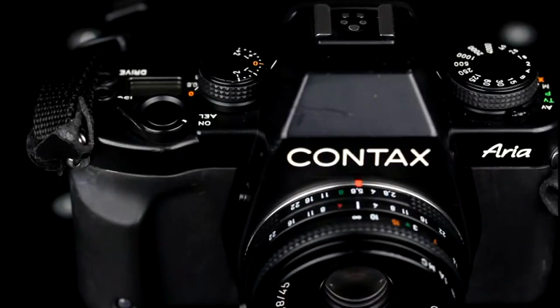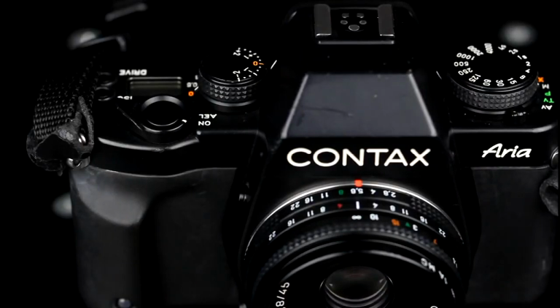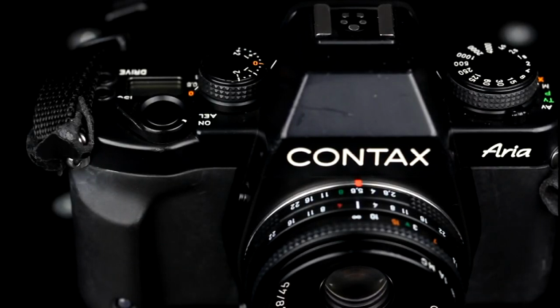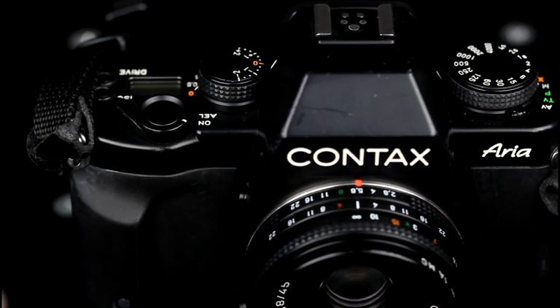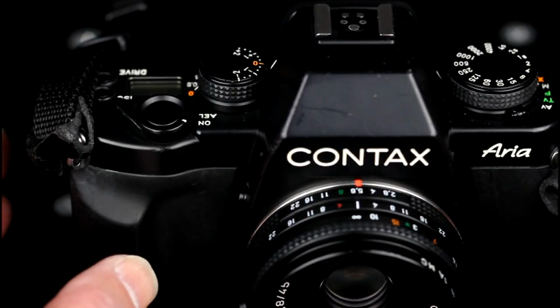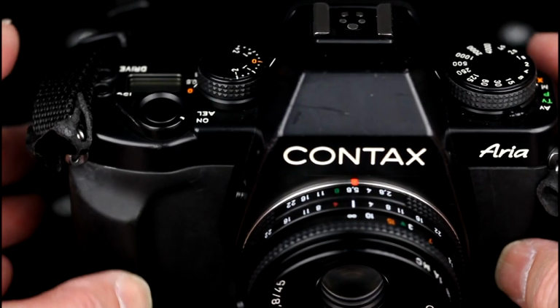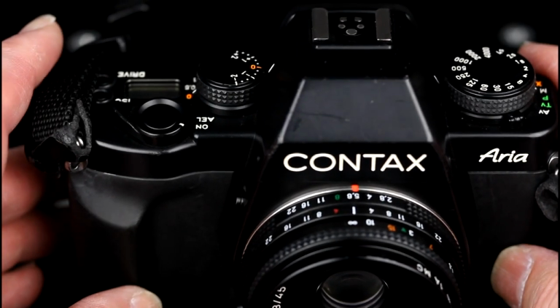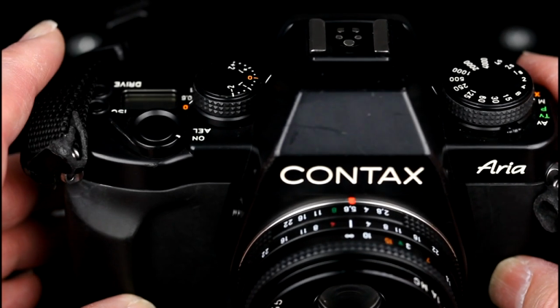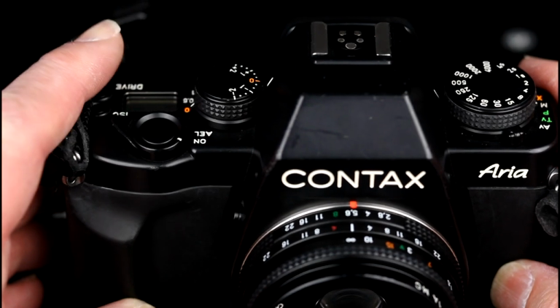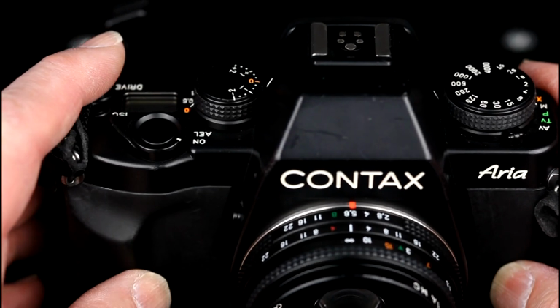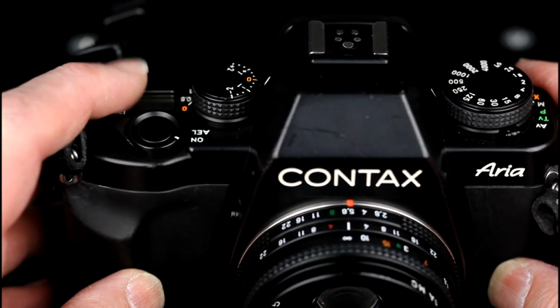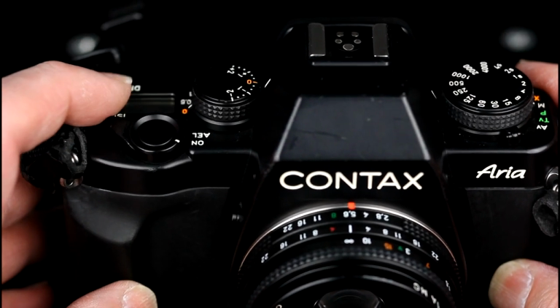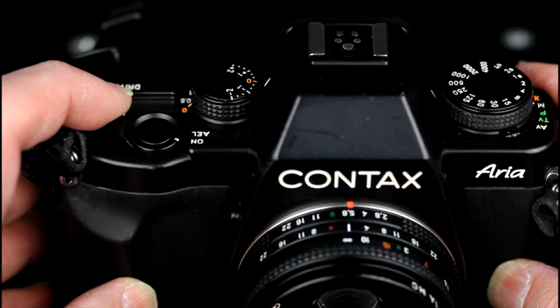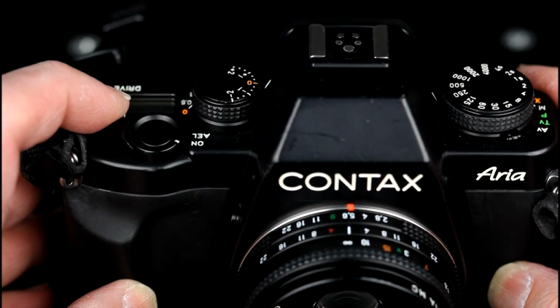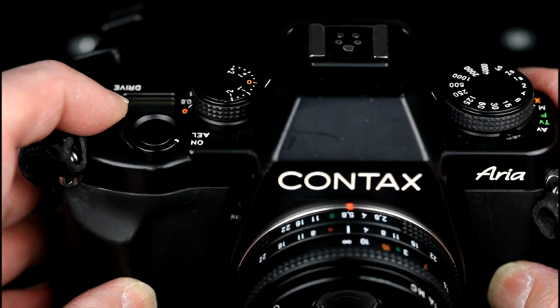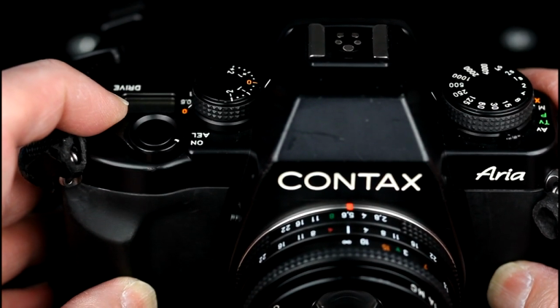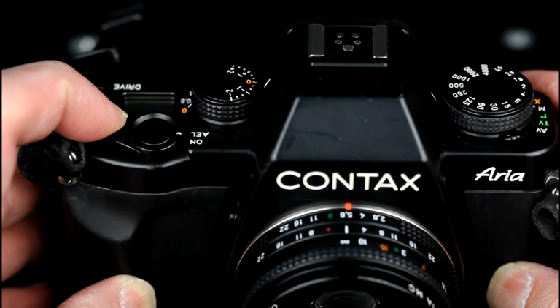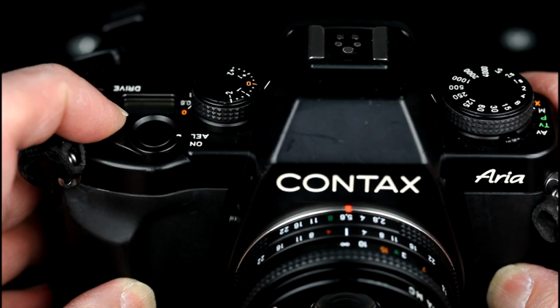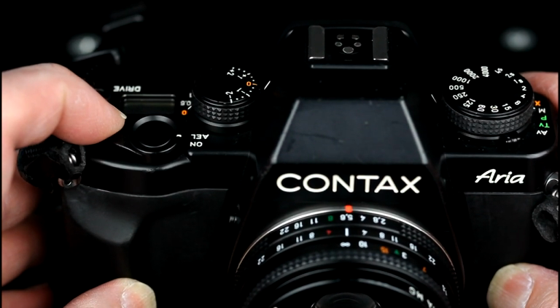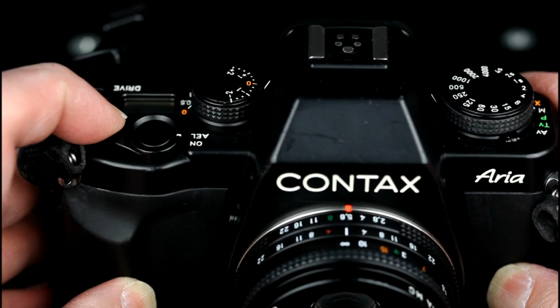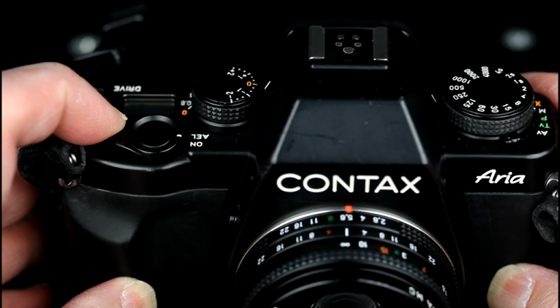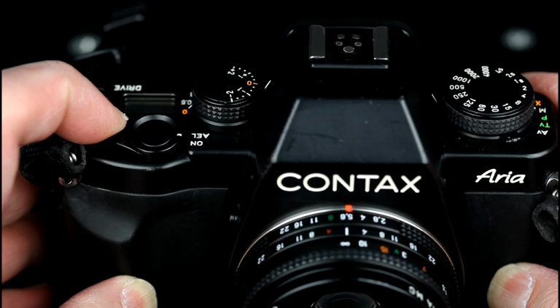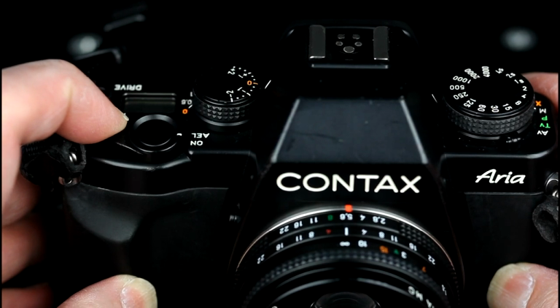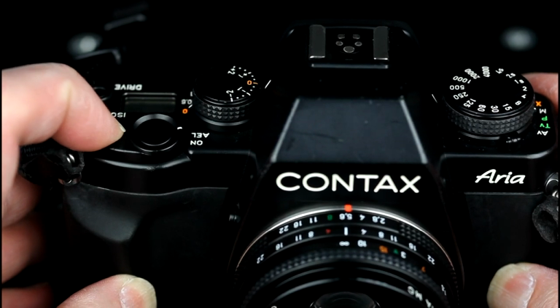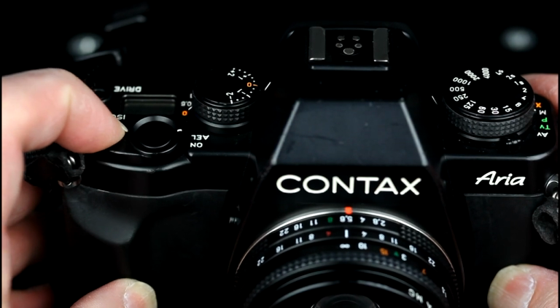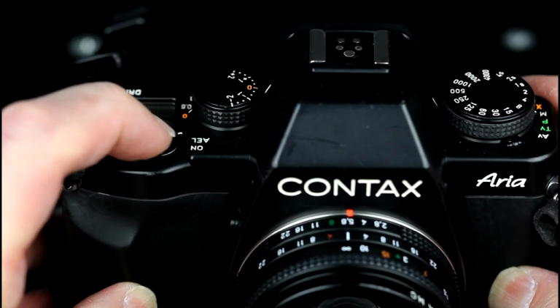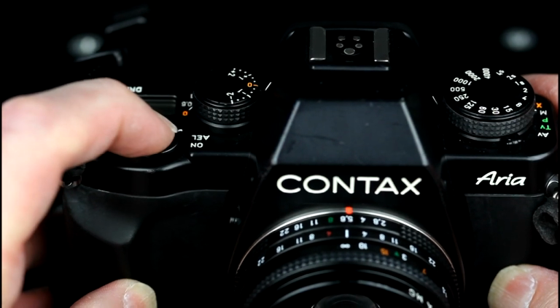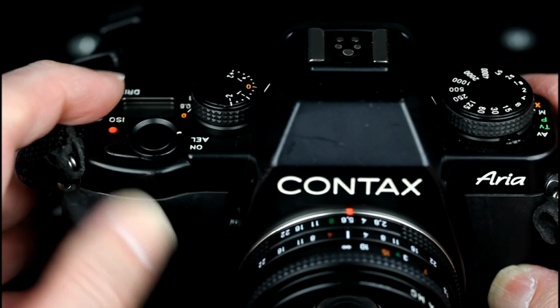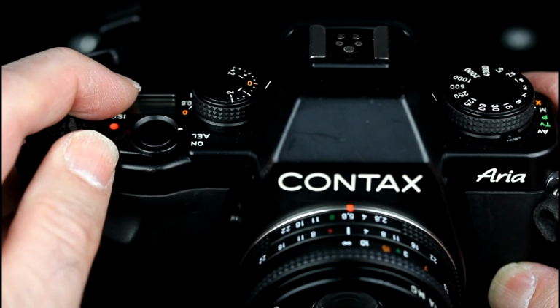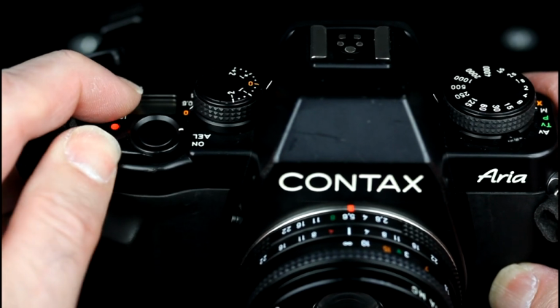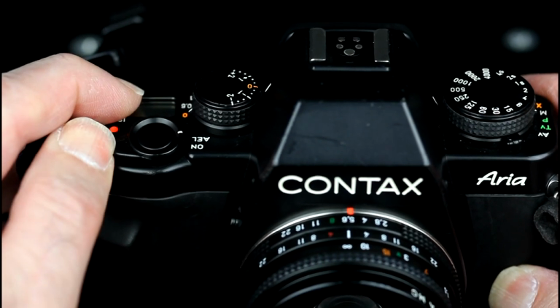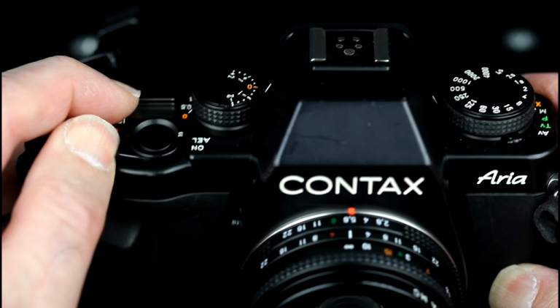The main power switch has the shutter release in the middle of it. The power switch goes from off to on to AEL for auto exposure lock, which saves the current metered exposure value.